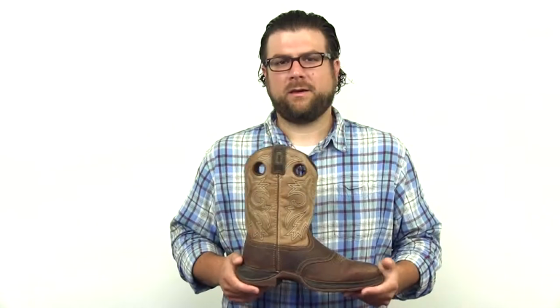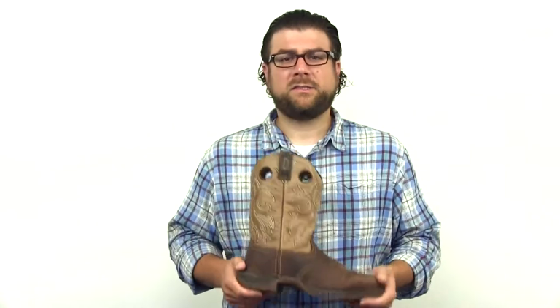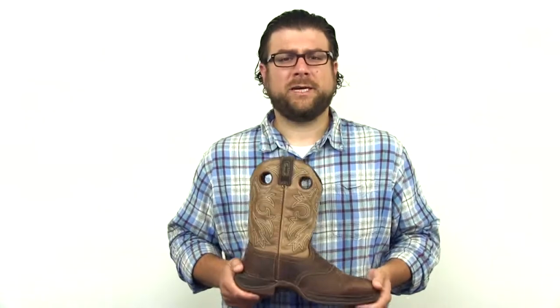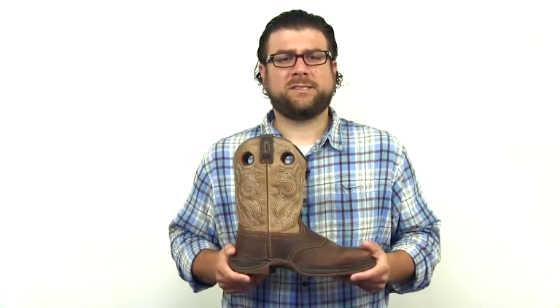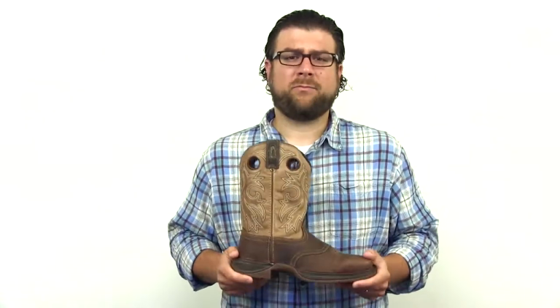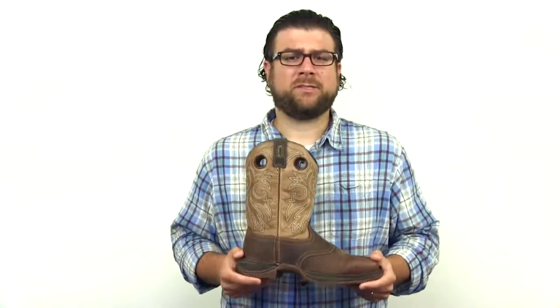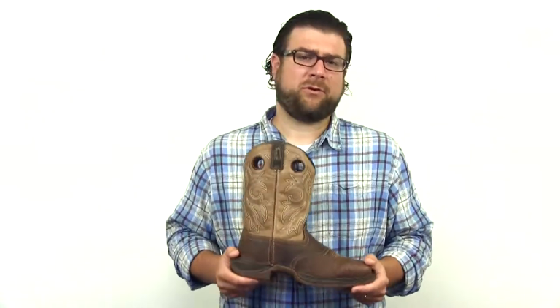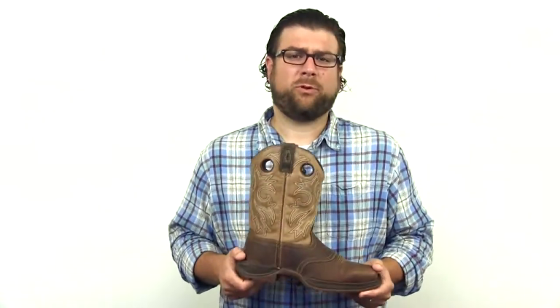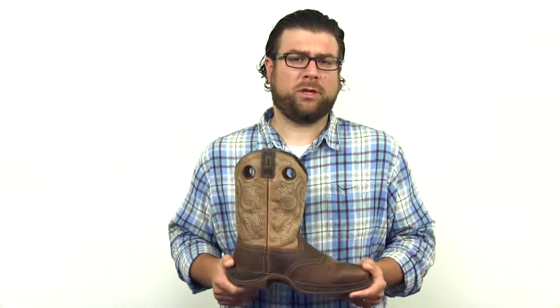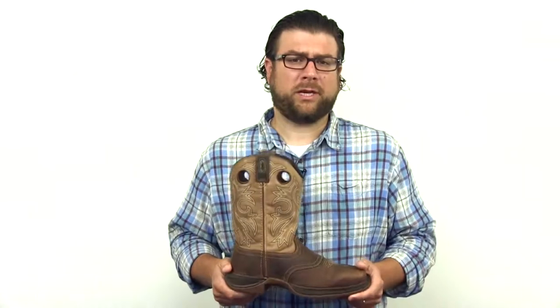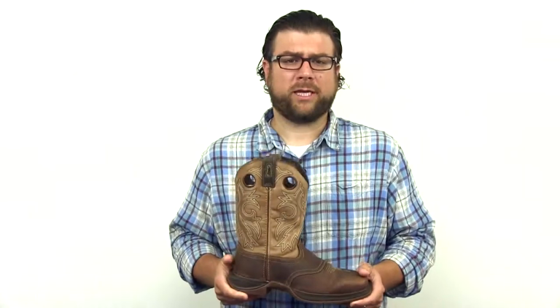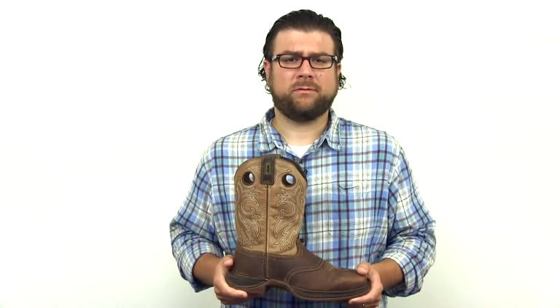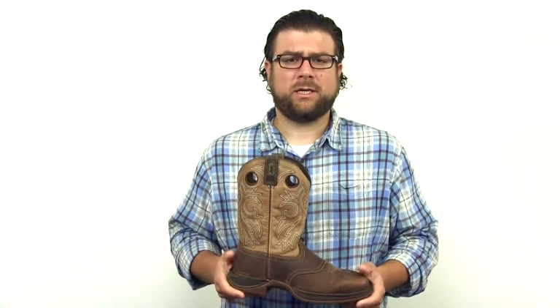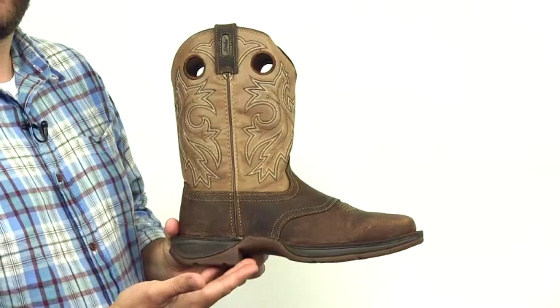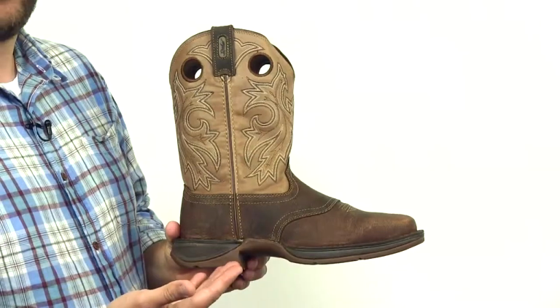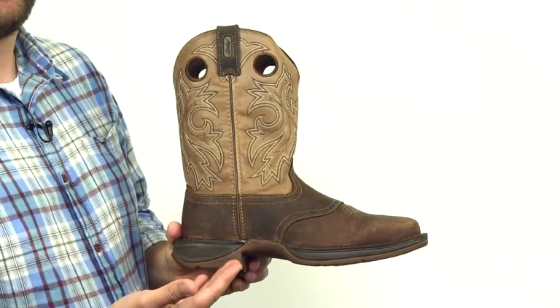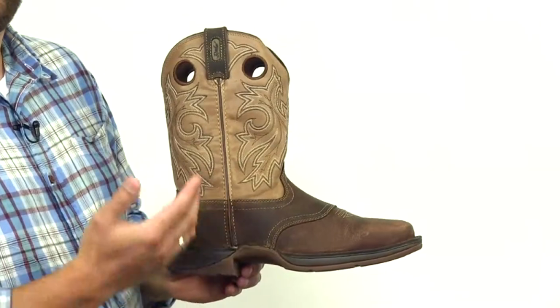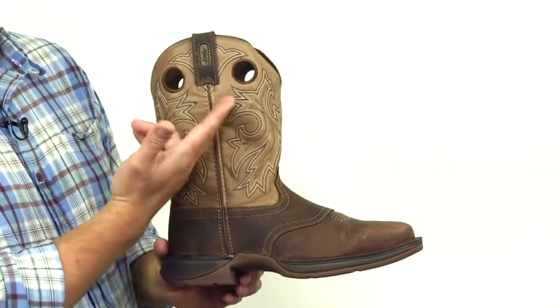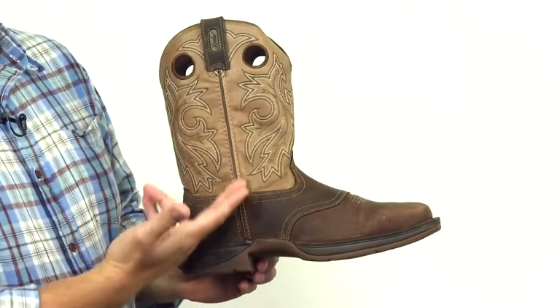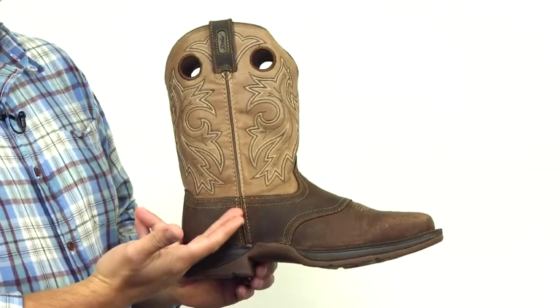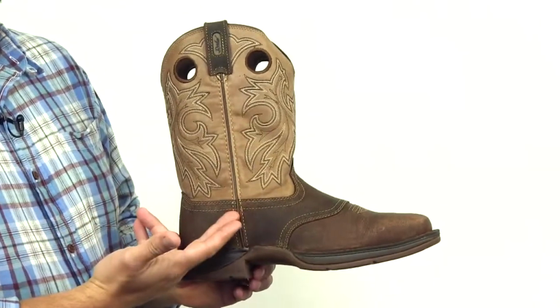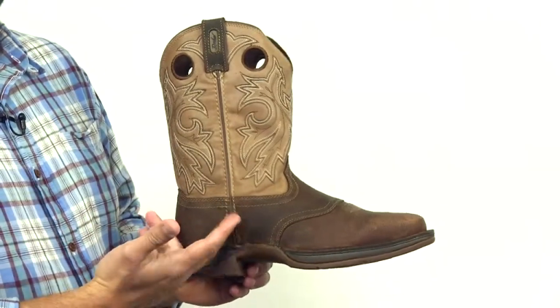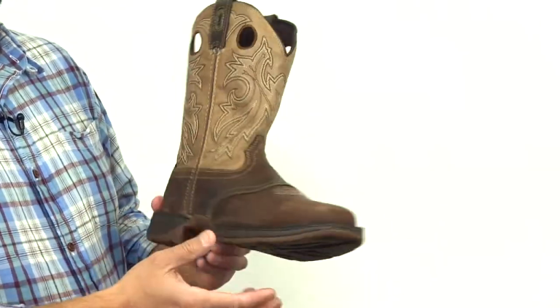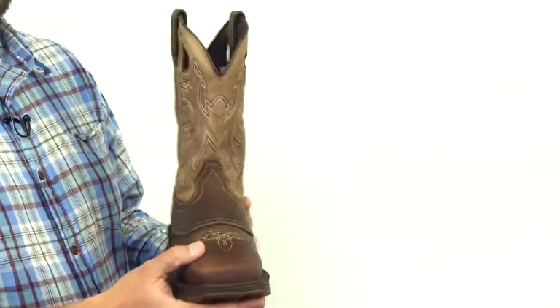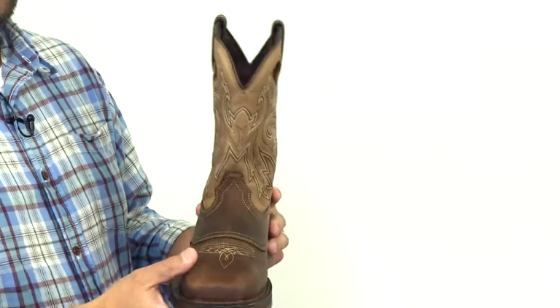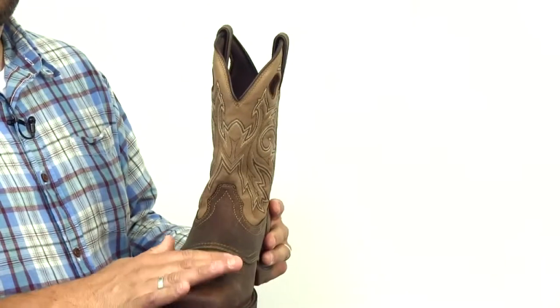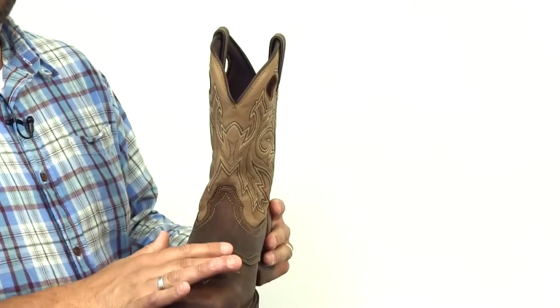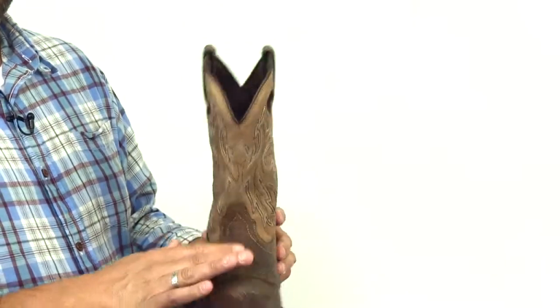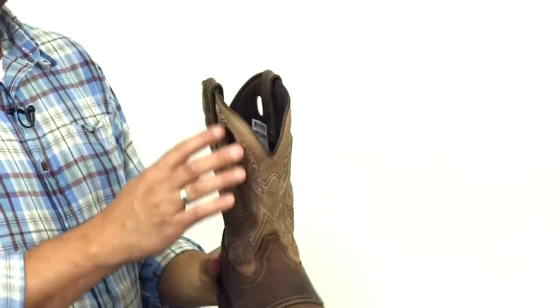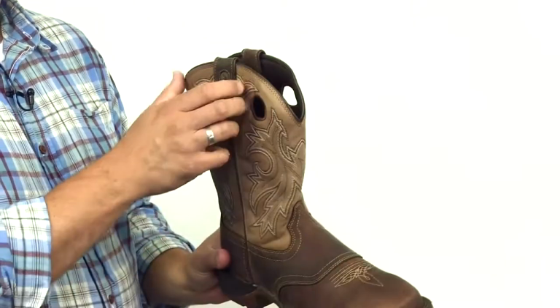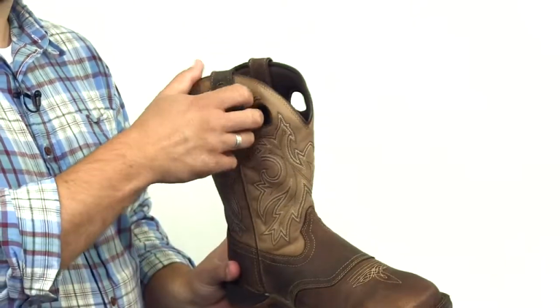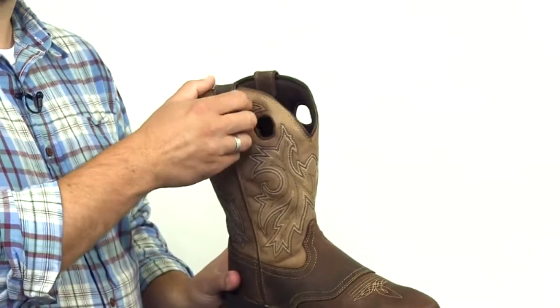This is a men's tan and brown saddle rebel pull-on by Durango. This features a full grain leather upper, saddle work on the vamp, and these pull tabs for easy on.